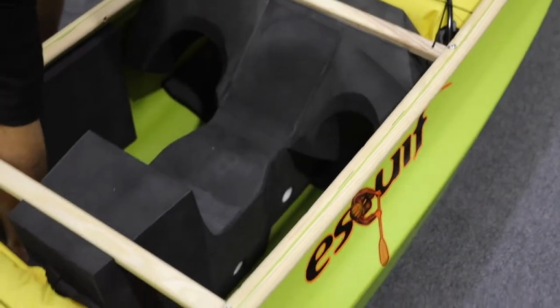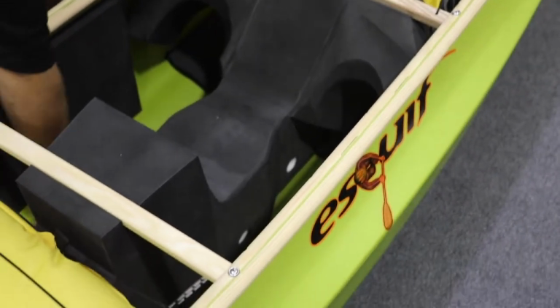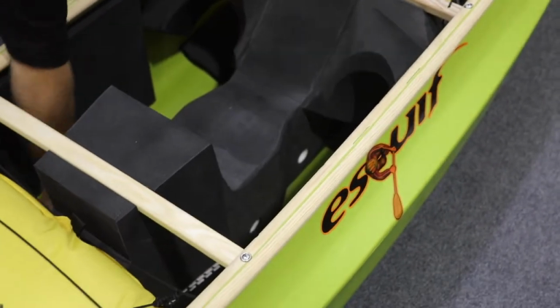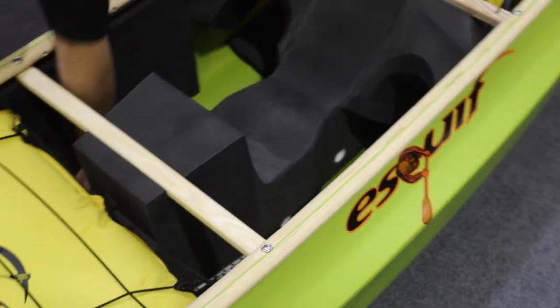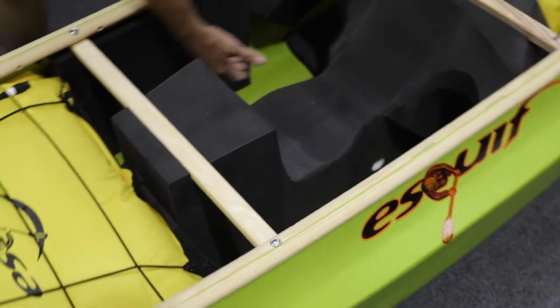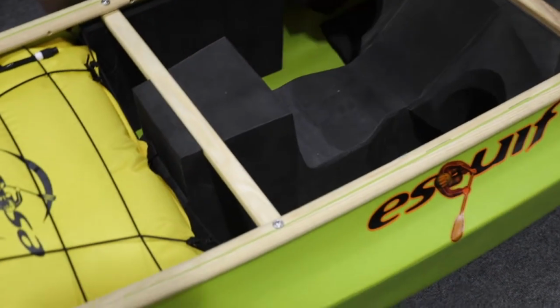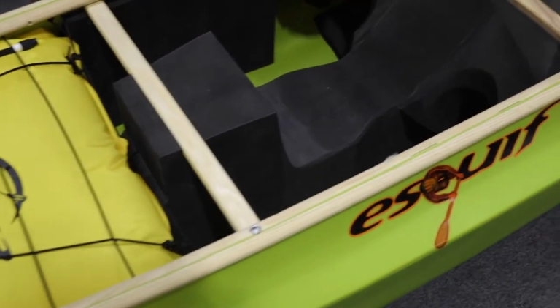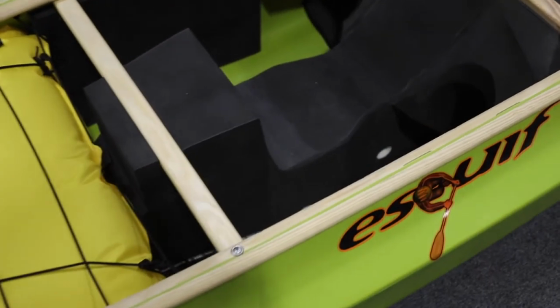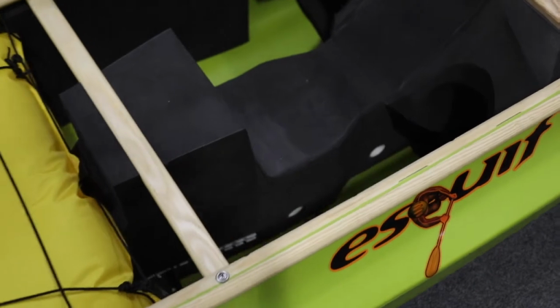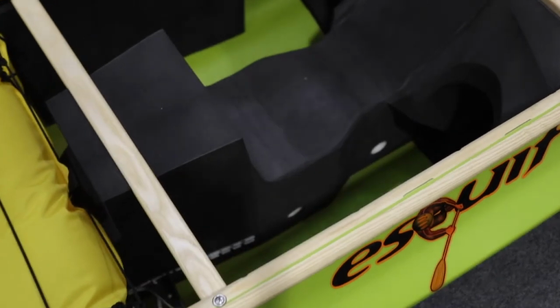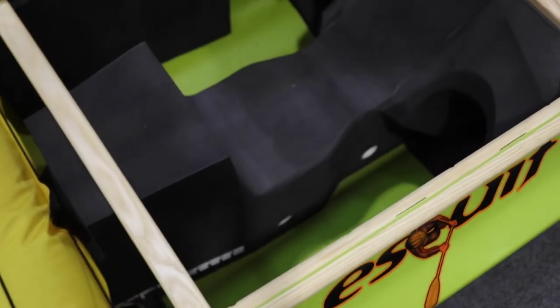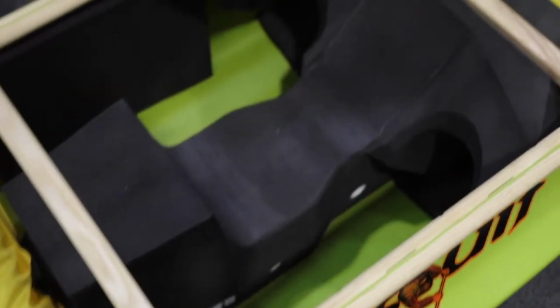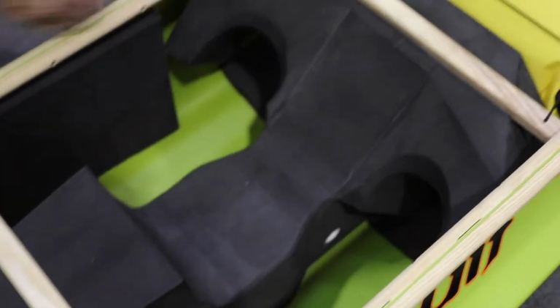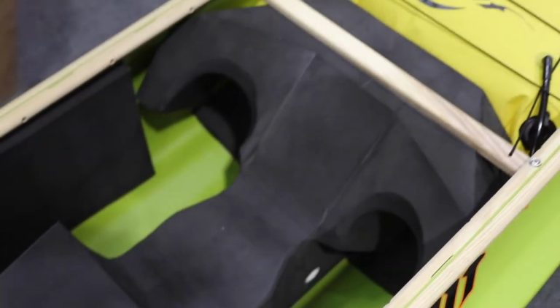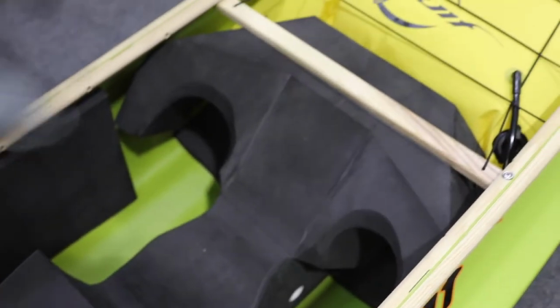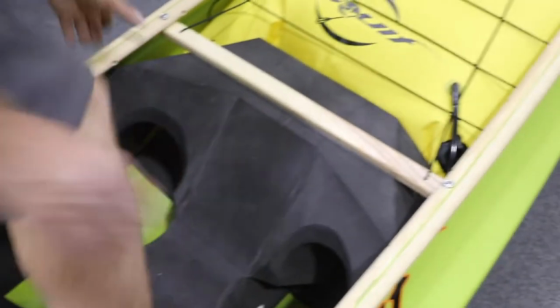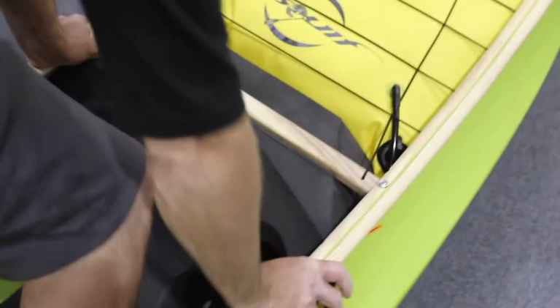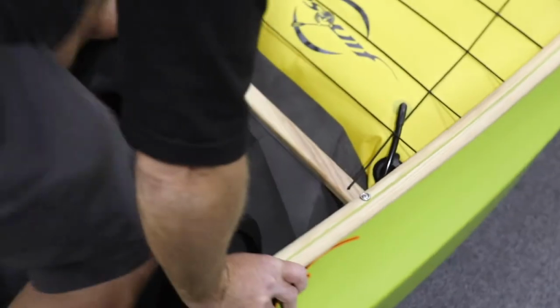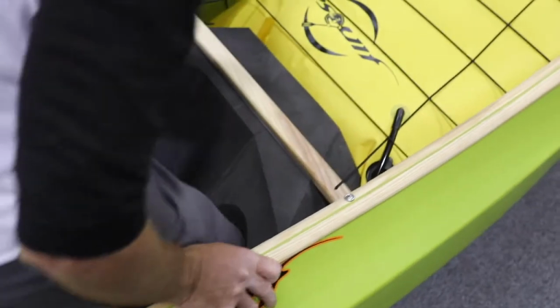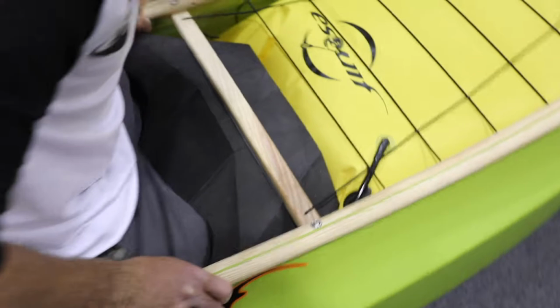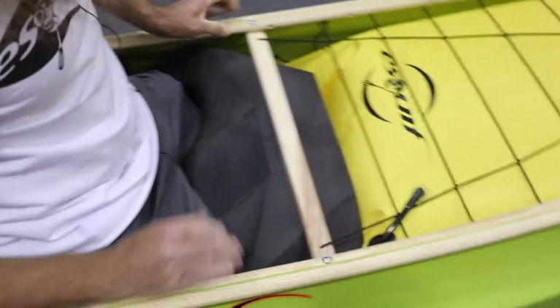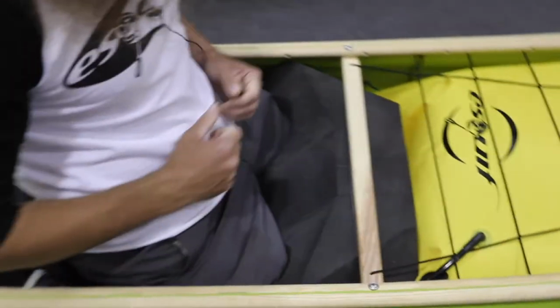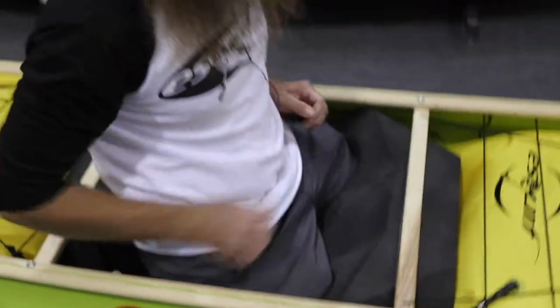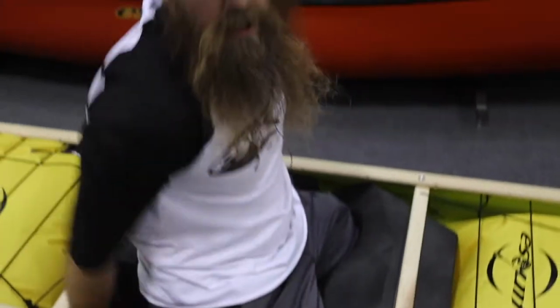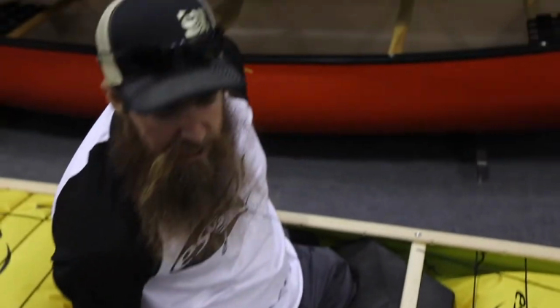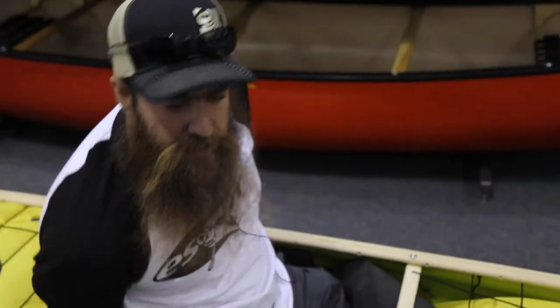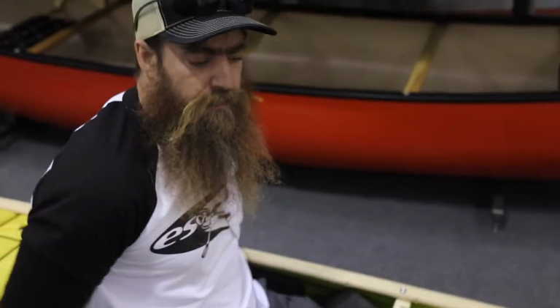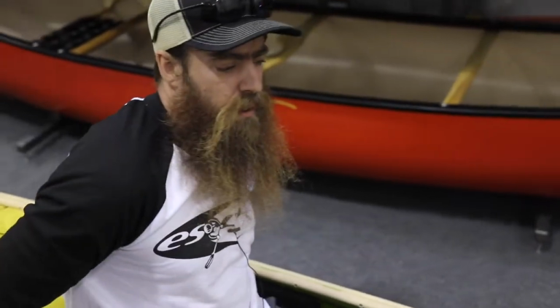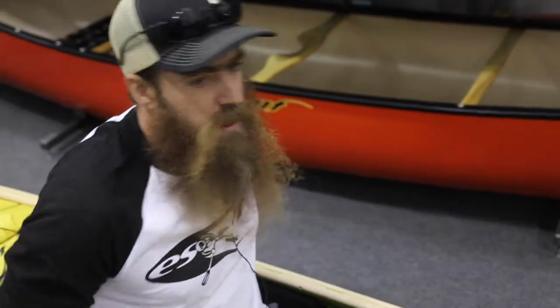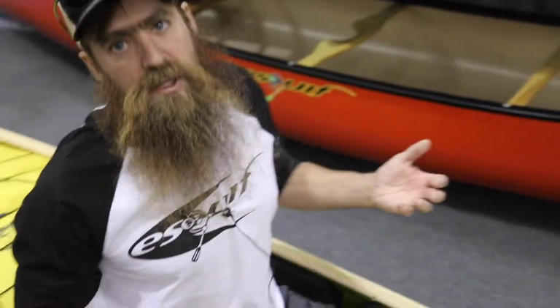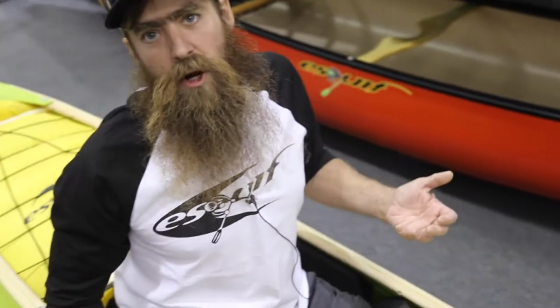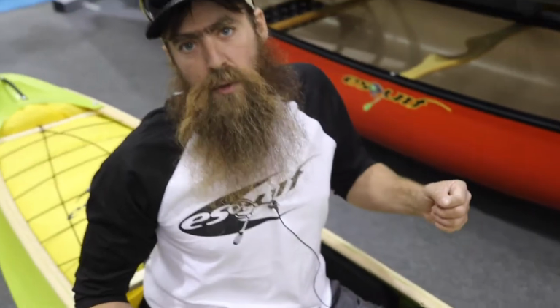Yakima foot braces are easily adjustable. The knee bulkhead is something that you would want to adjust yourself to fit. Luckily, most folks in the 150 to 200 pound range can just jump right on in there, slide the pegs in beside them, grab some white water, and you're ready to go.